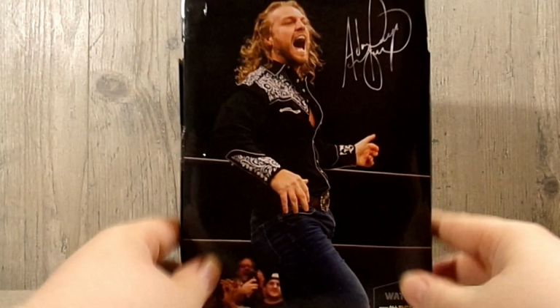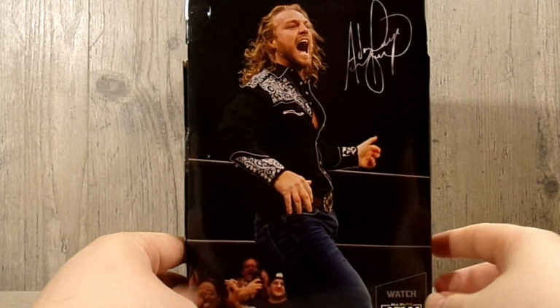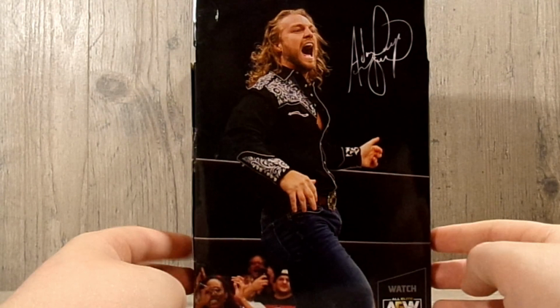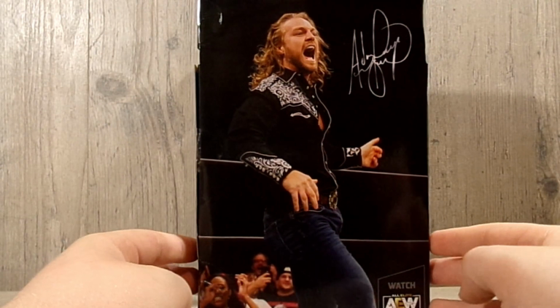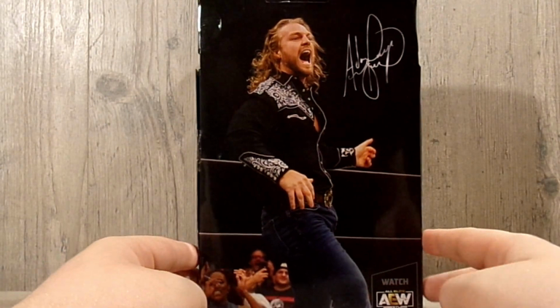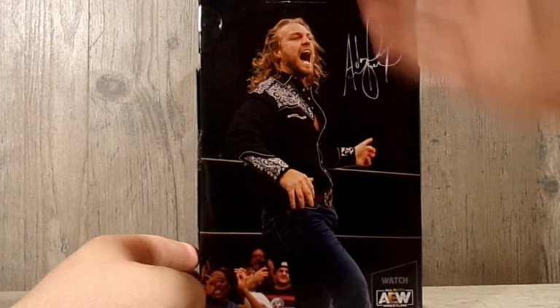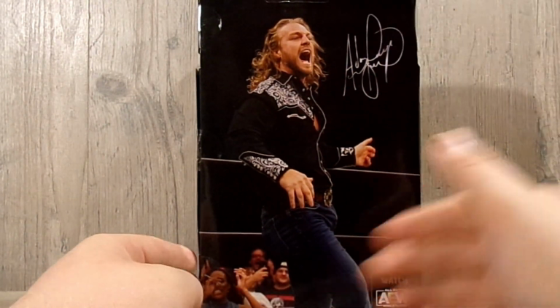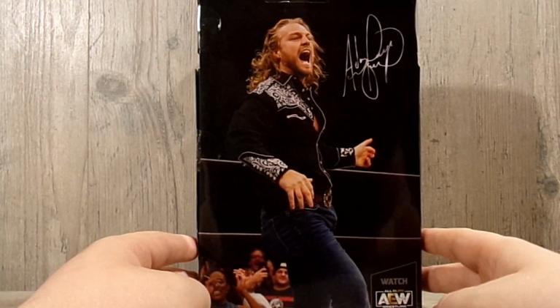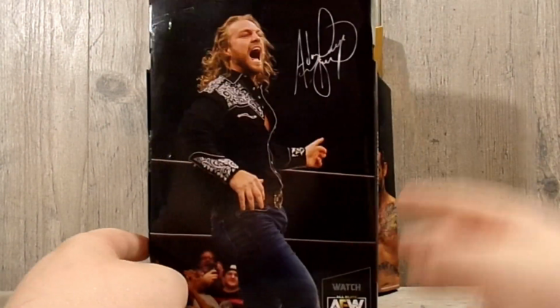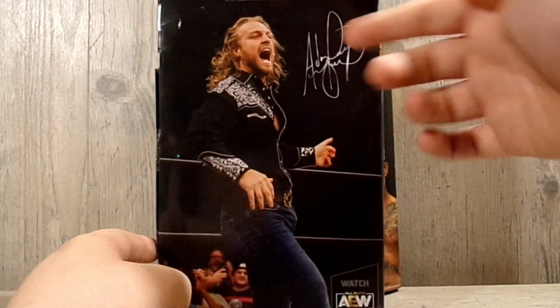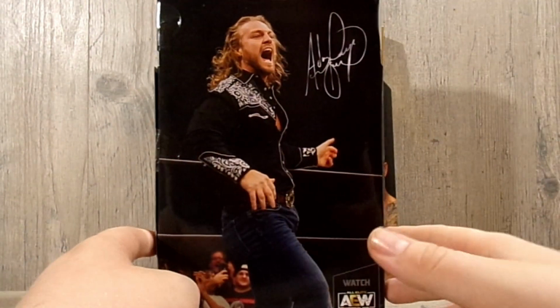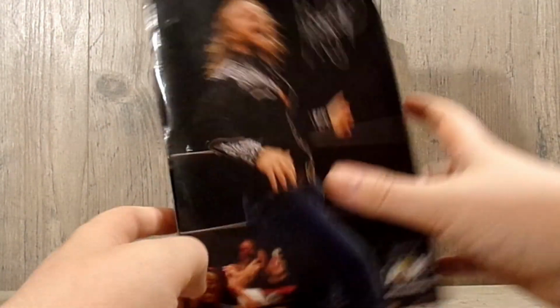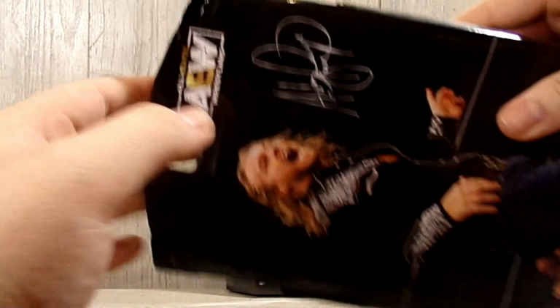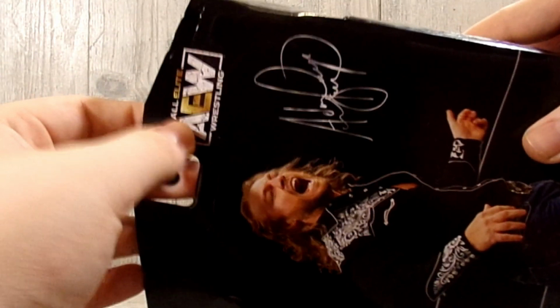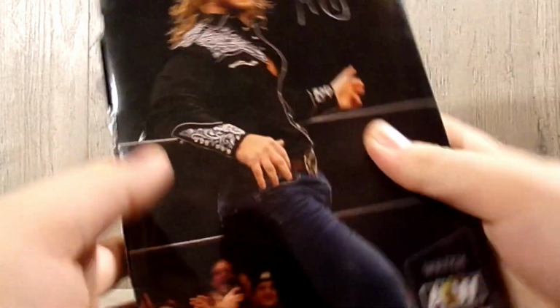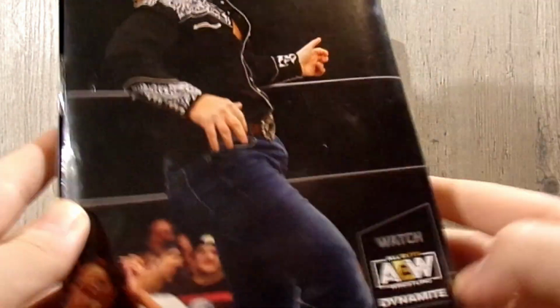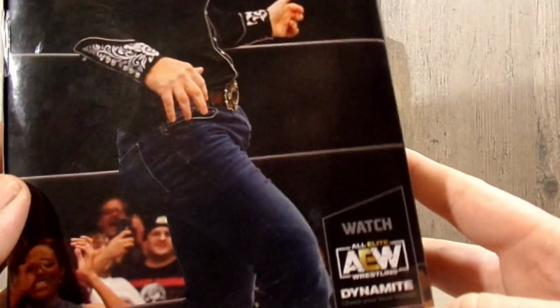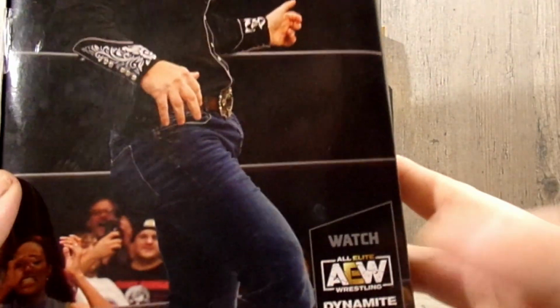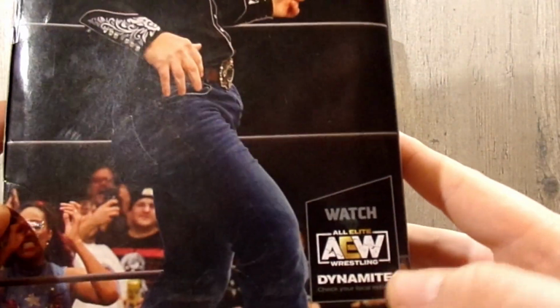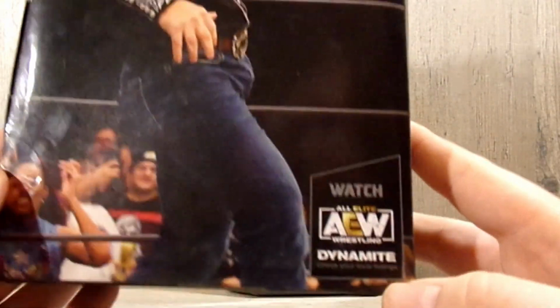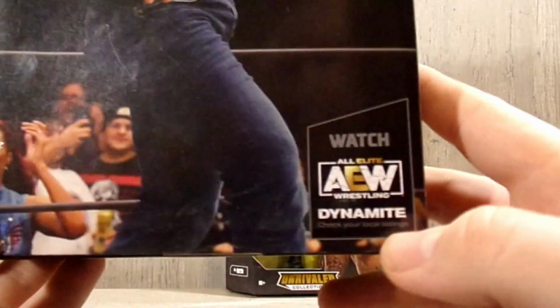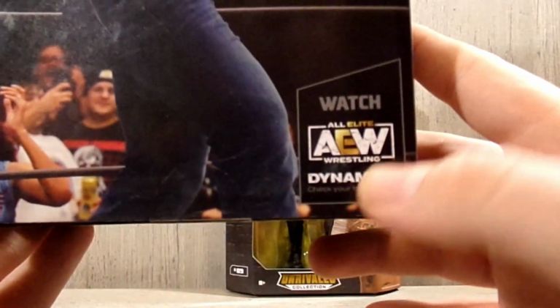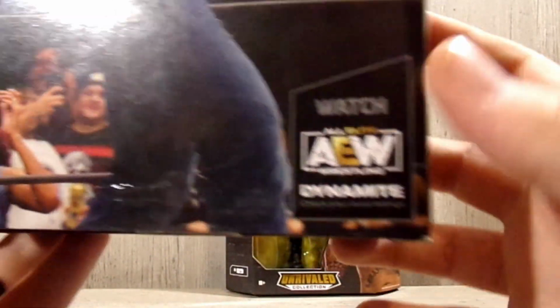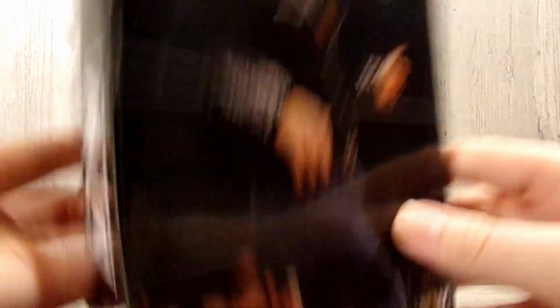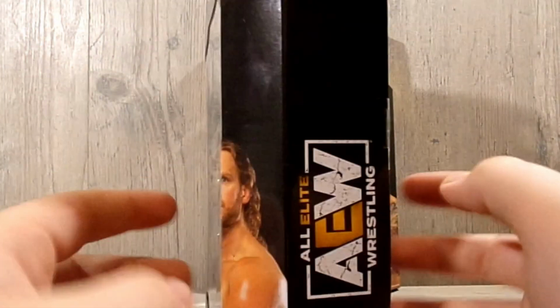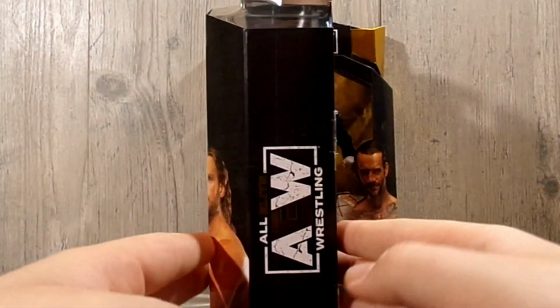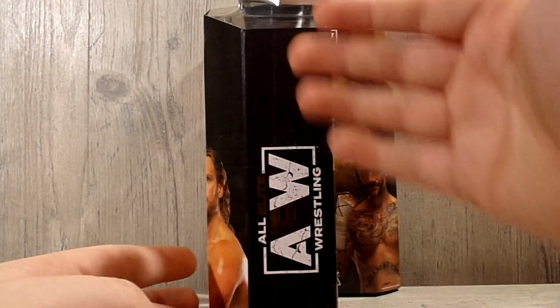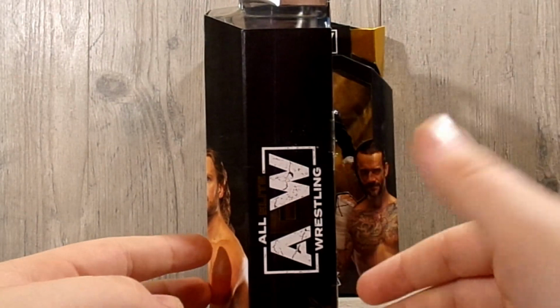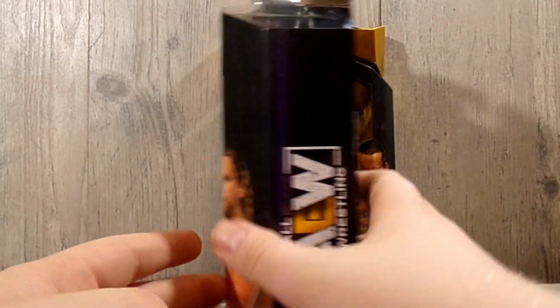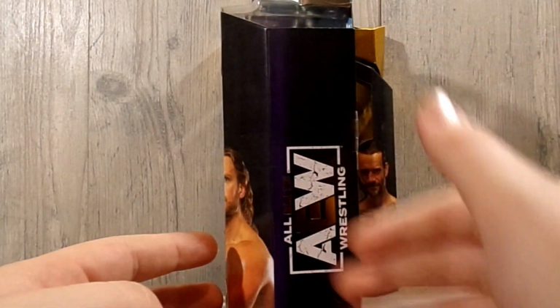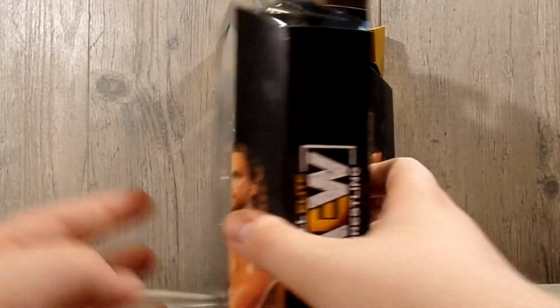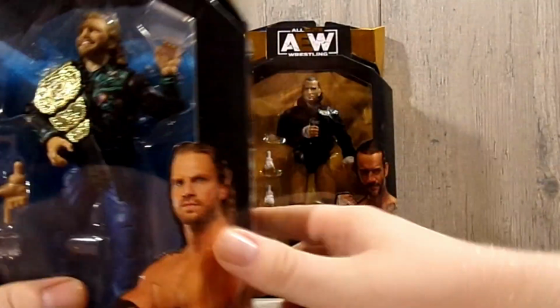Spinning it around, you have a really nice back-of-the-box shot with Hangman Adam Page's signature, the AEW logo up top, and it says 'Watch AEW.' Spinning around again, you have the All Elite Wrestling logo.